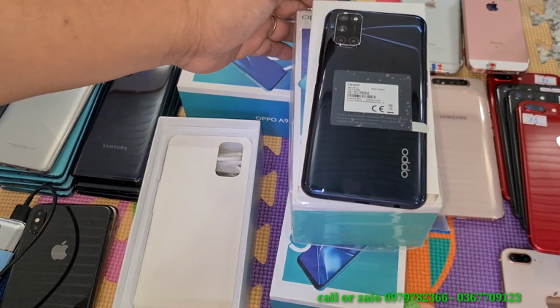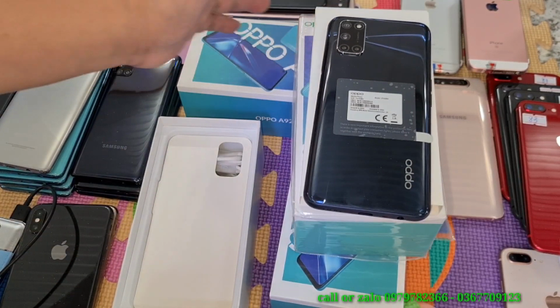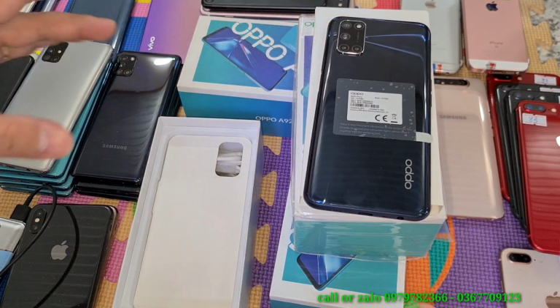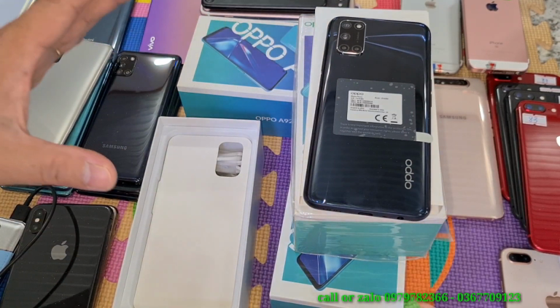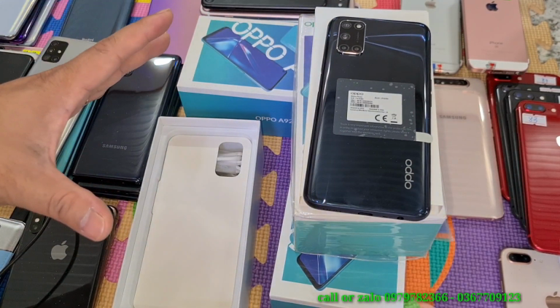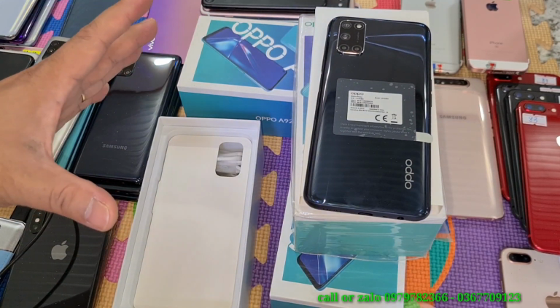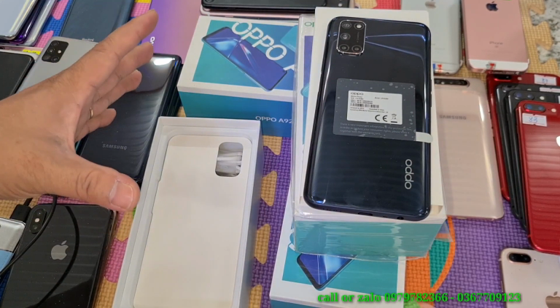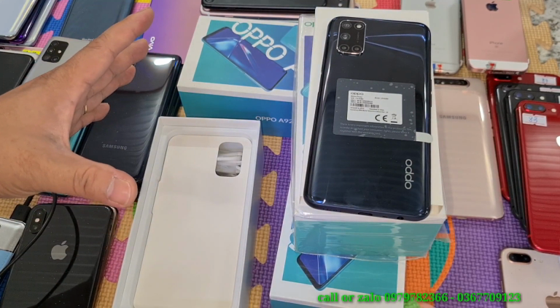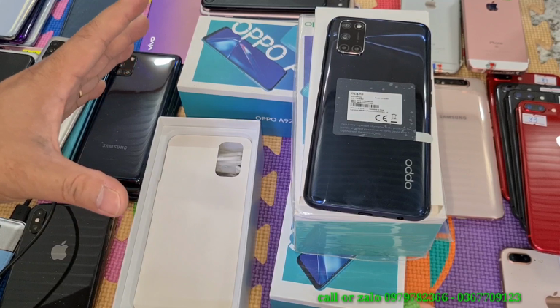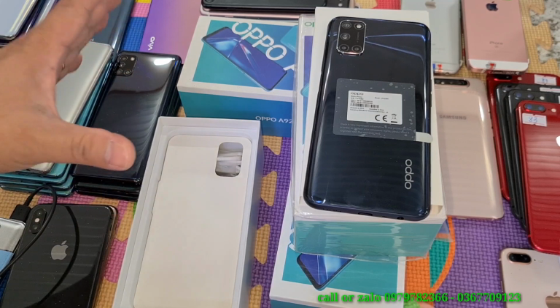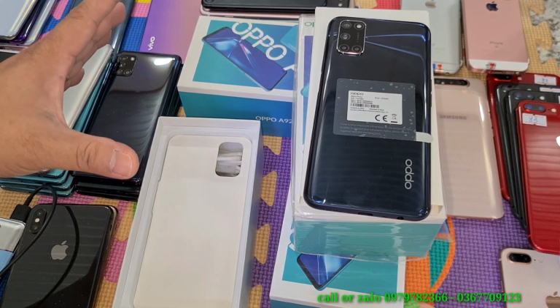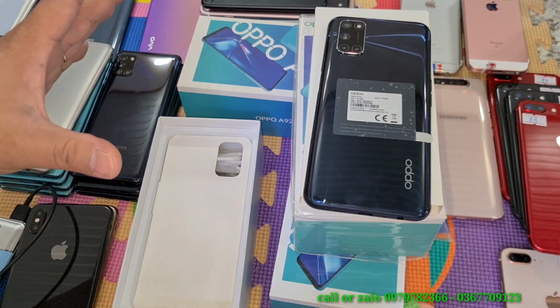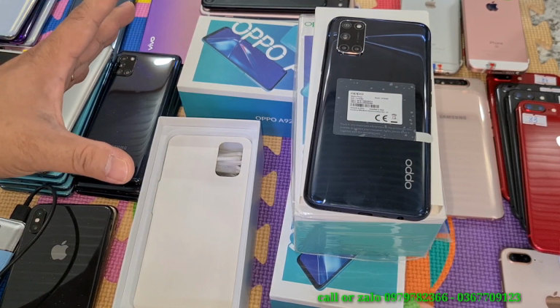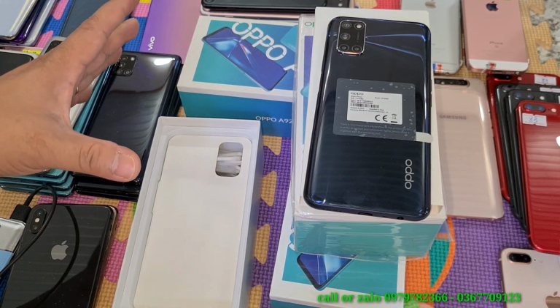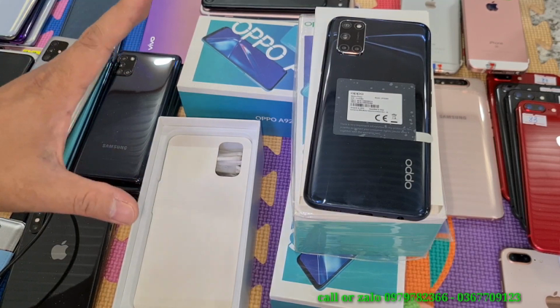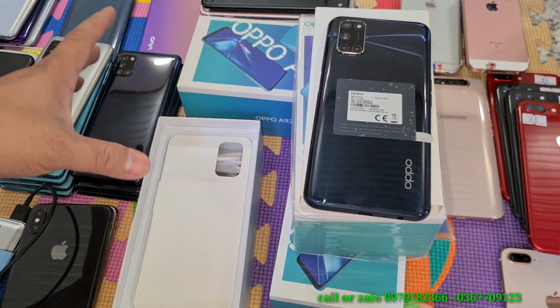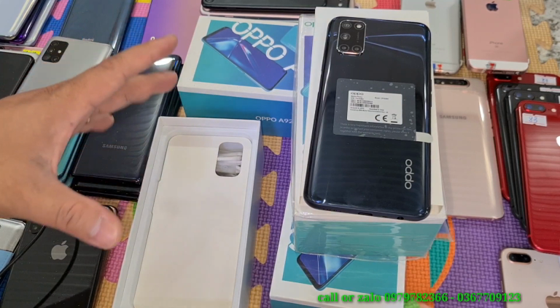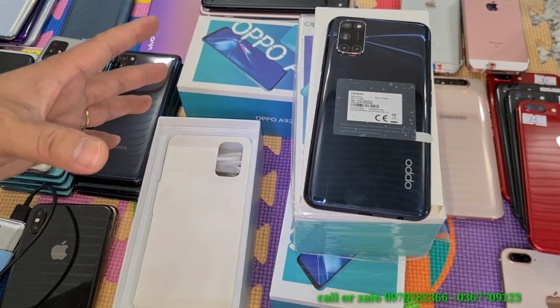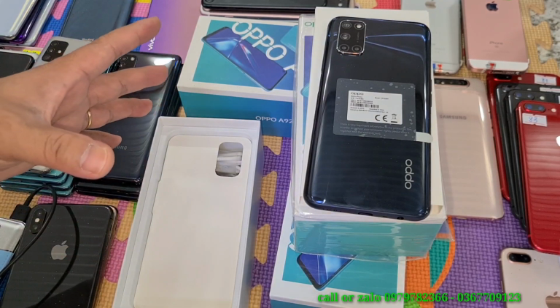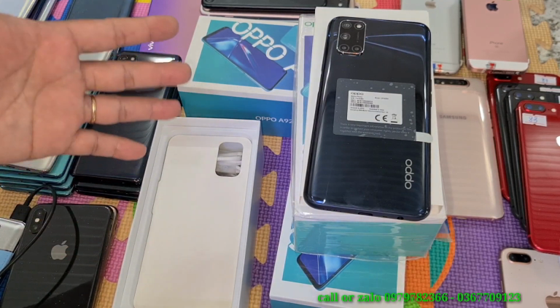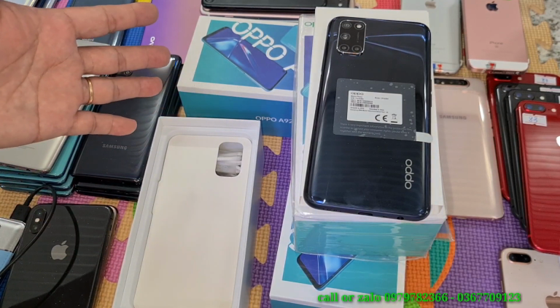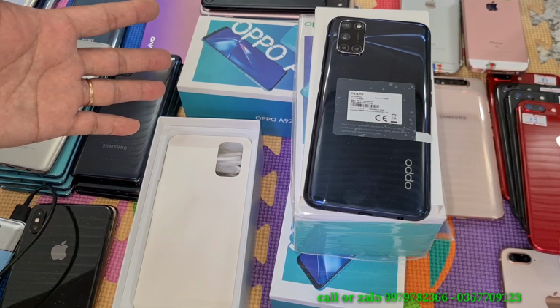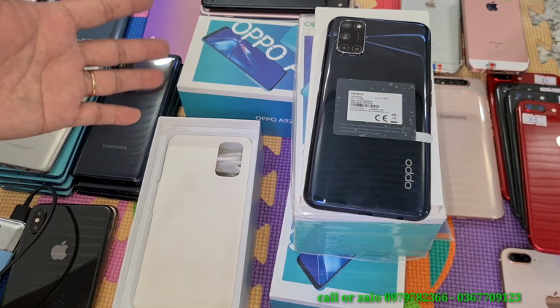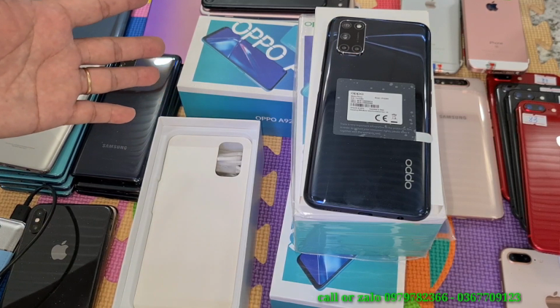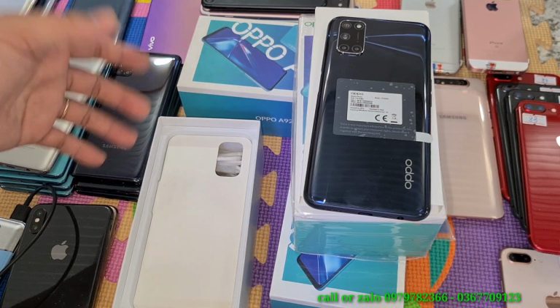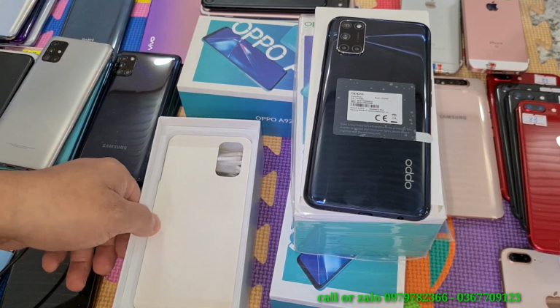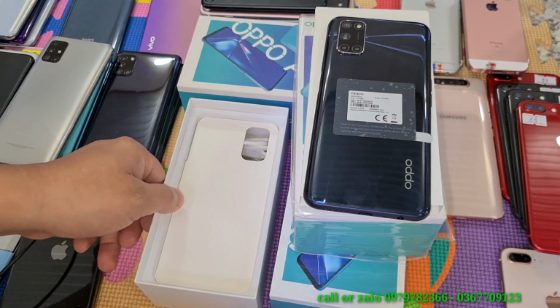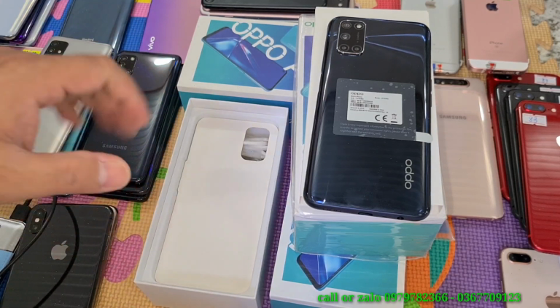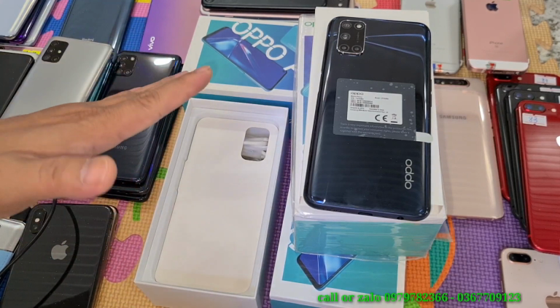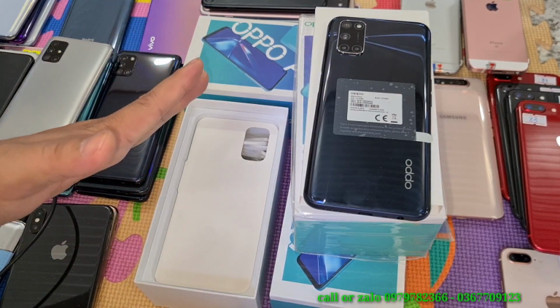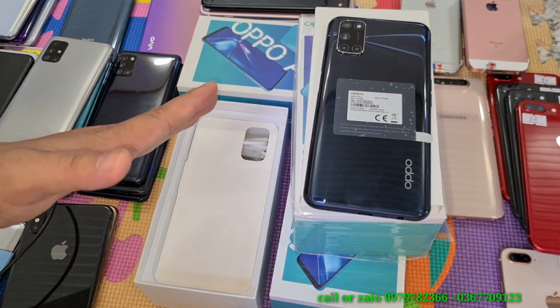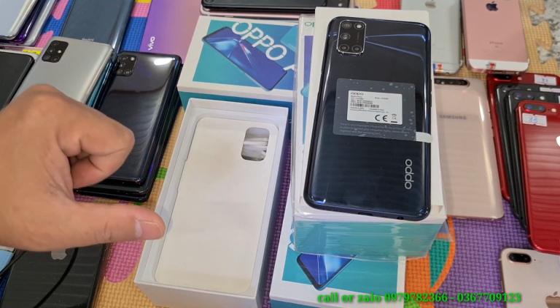Hôm nay mình thanh lý được 3 máy Oppo A92, cấu hình cực chất, máy siêu lướt. Hàng có thể nói tồn kho thanh lý hoặc dùng ít nên còn rất là mới, gần như những chiếc máy mới. Mình có 3 máy màu đen và mình chỉ mở hộp 1 máy cho các bạn xem thôi.